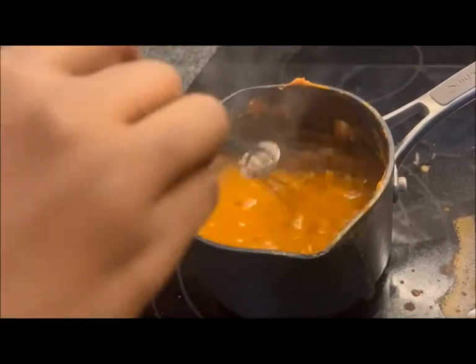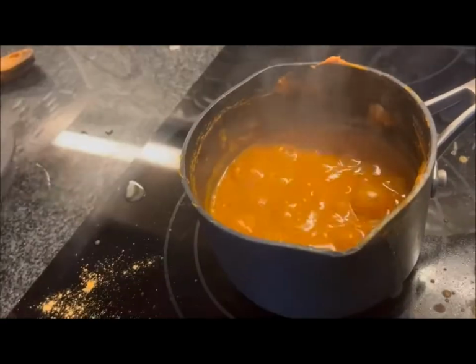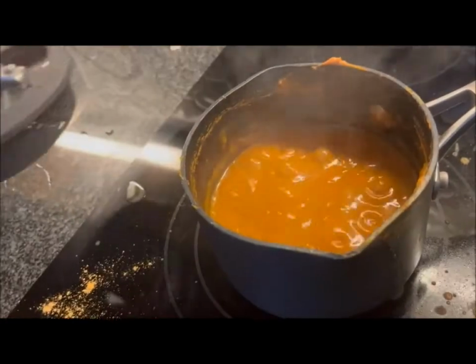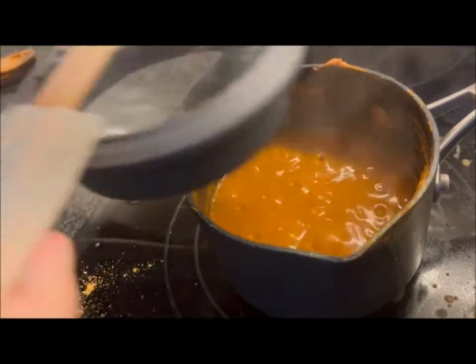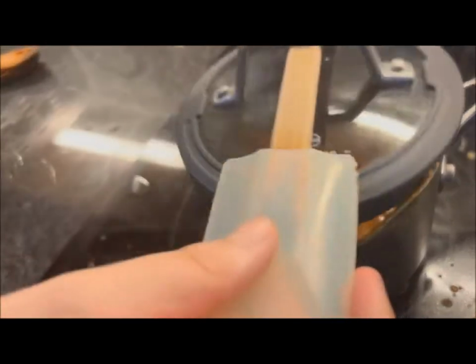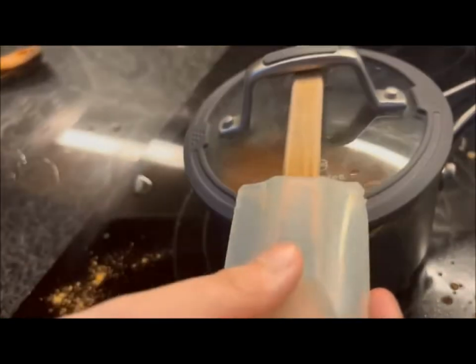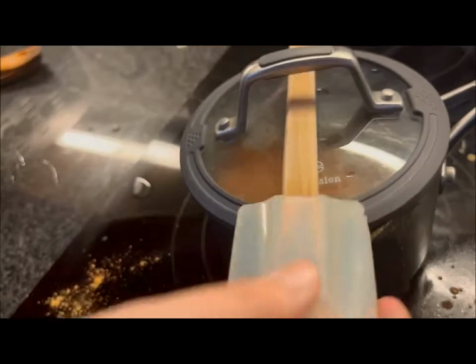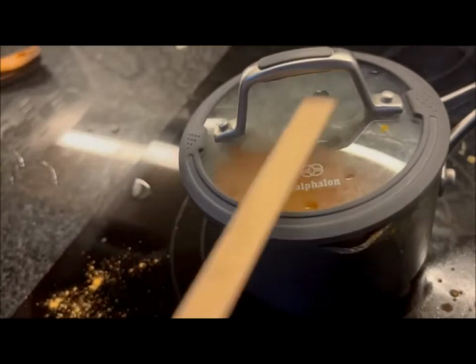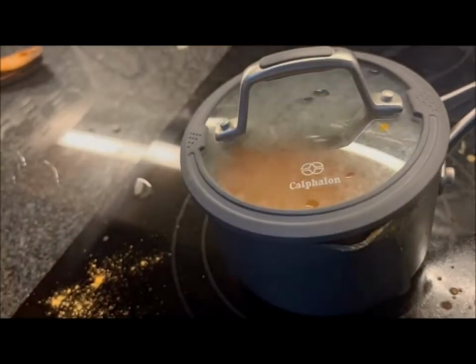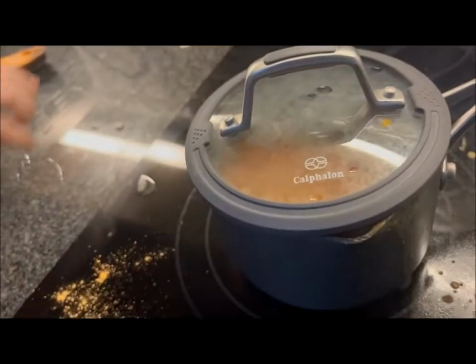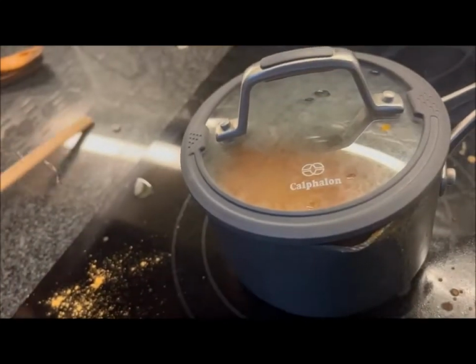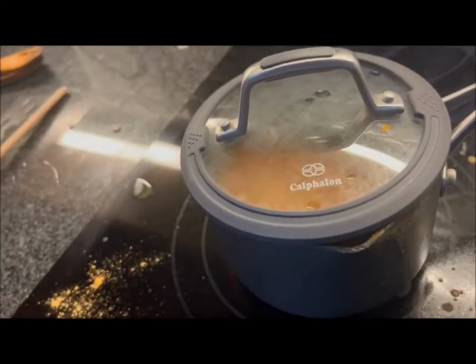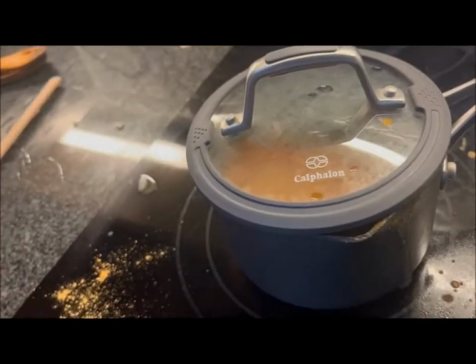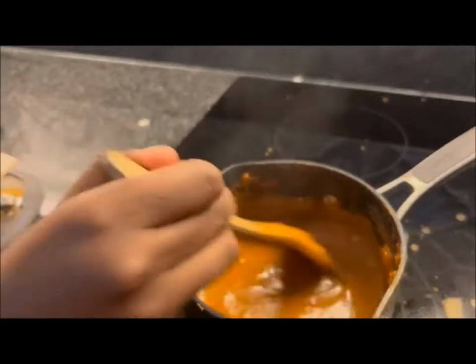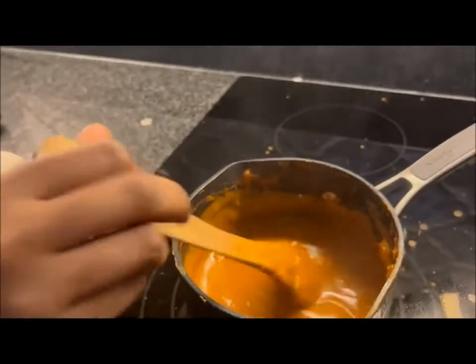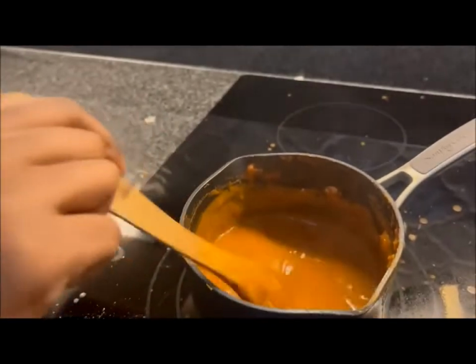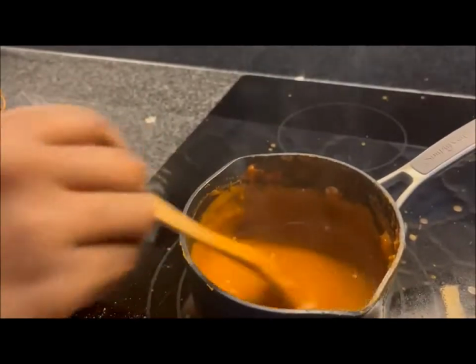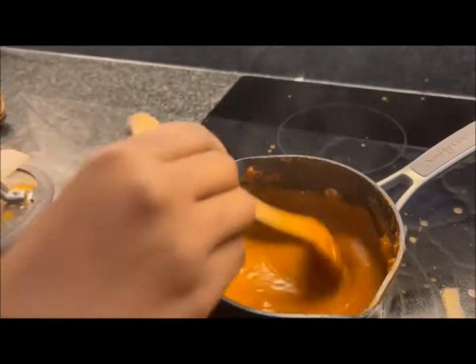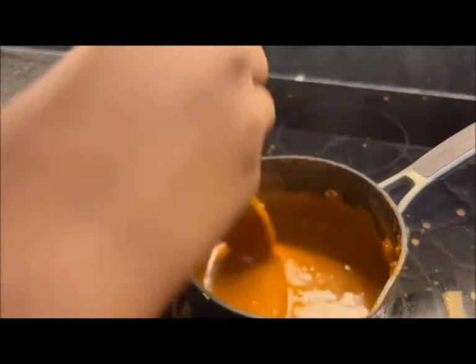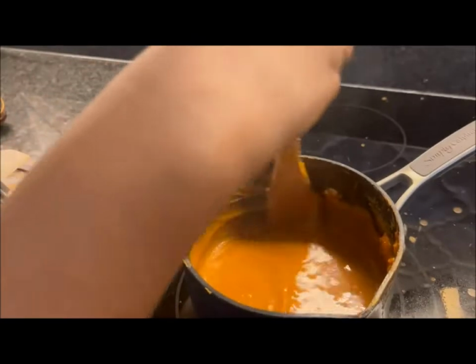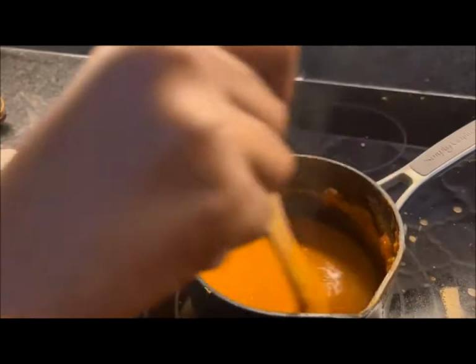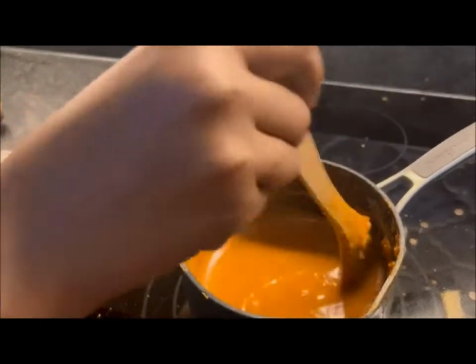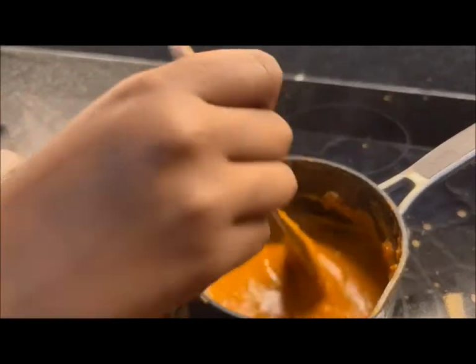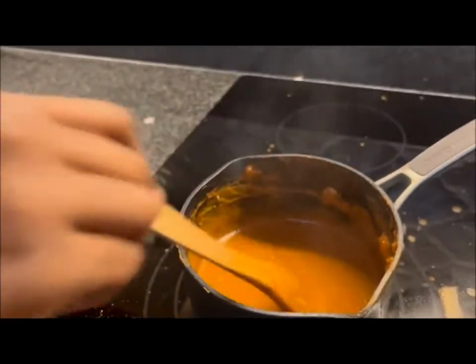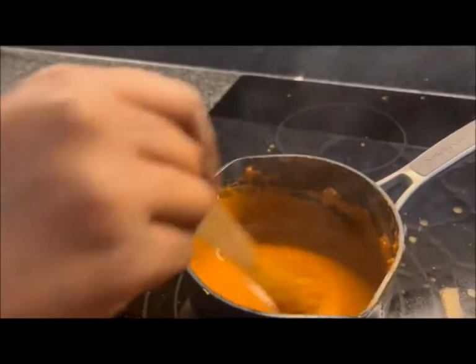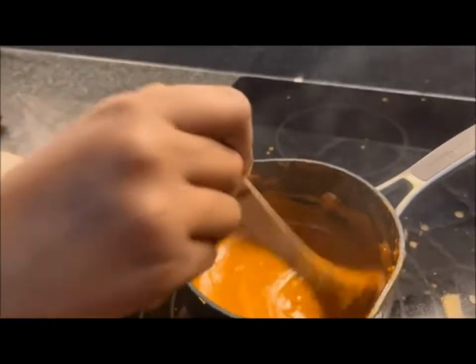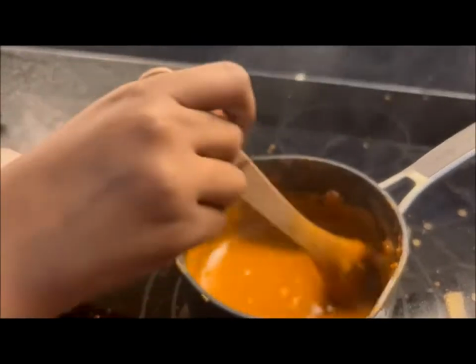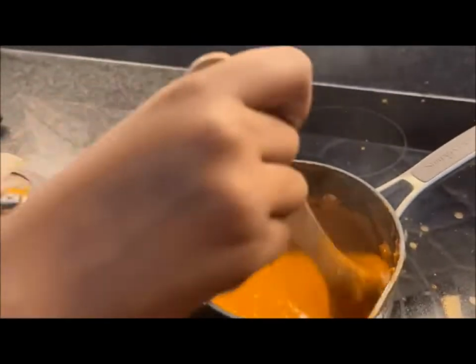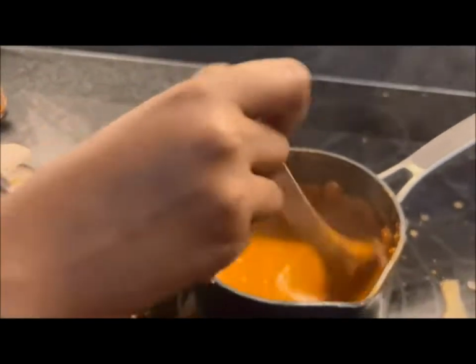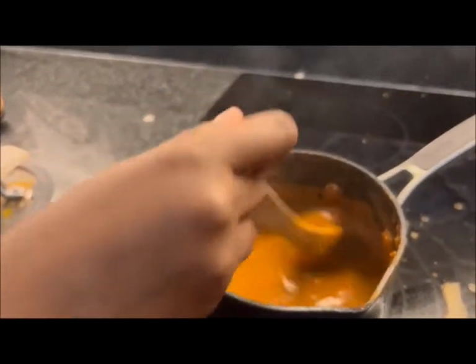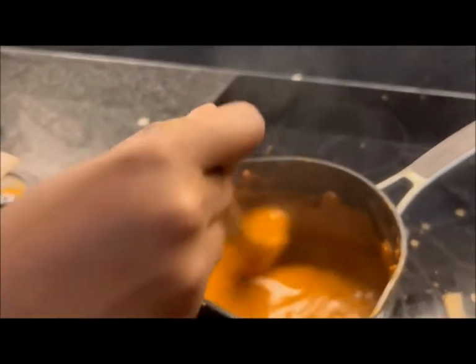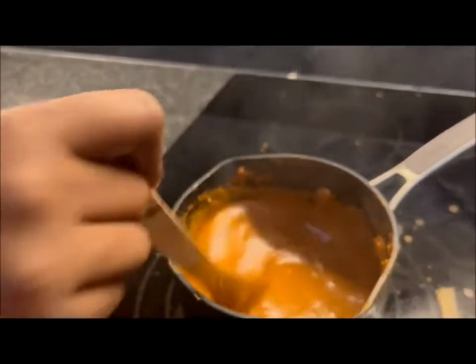Now we close the lid and wait for five minutes so it can thicken up. Now we added the last ingredient, which is minced garlic cloves — five garlic cloves chopped into very tiny pieces.